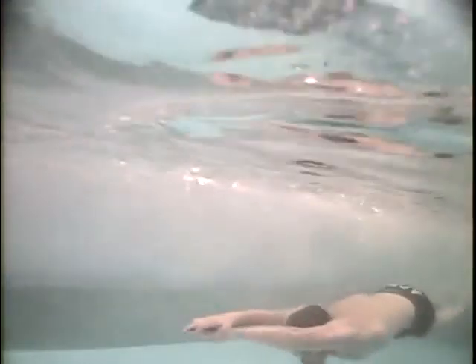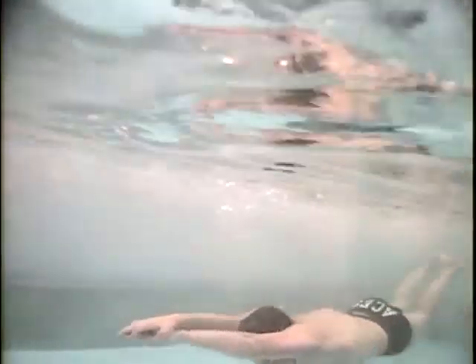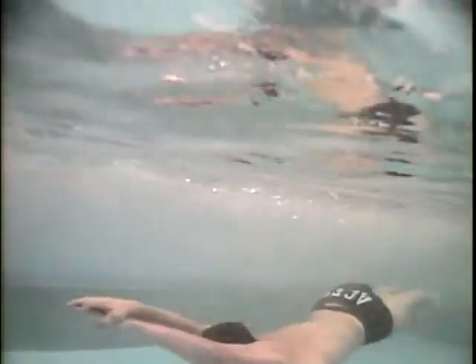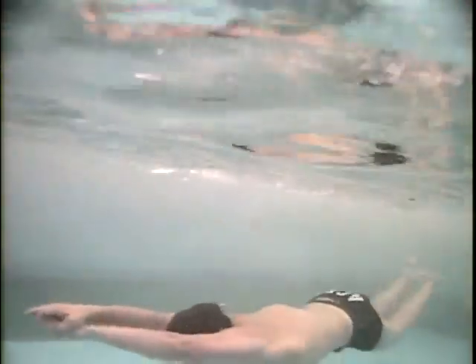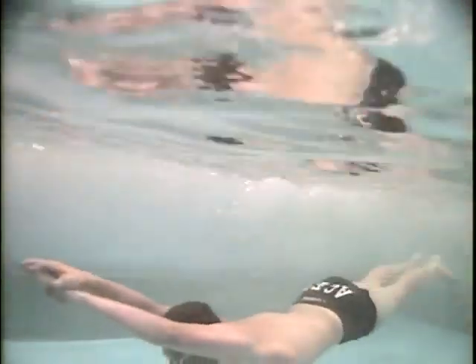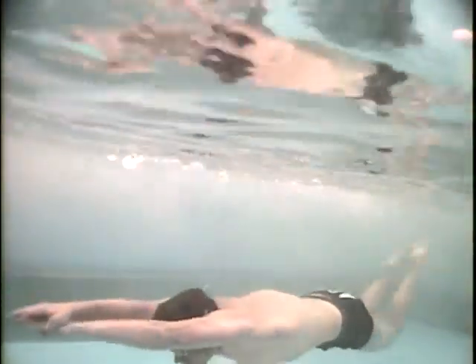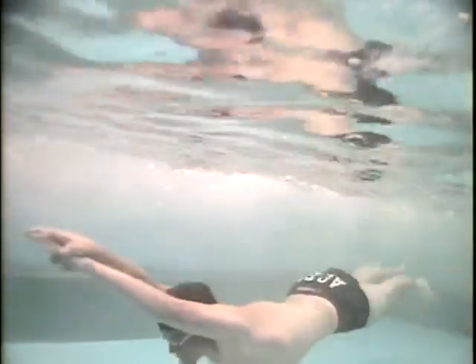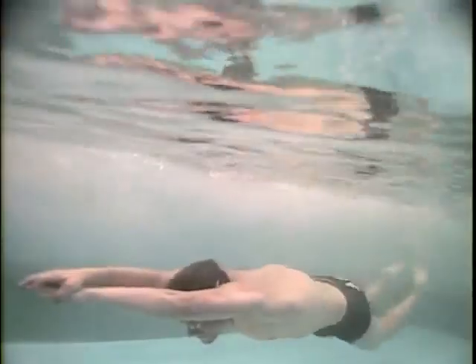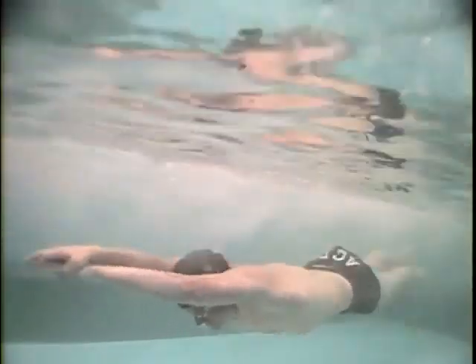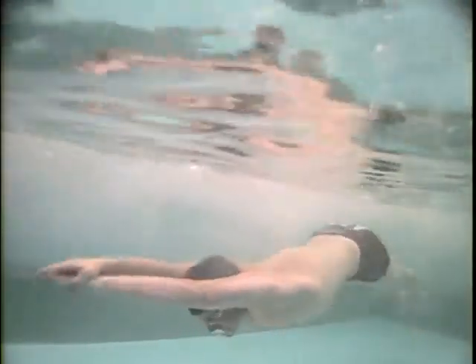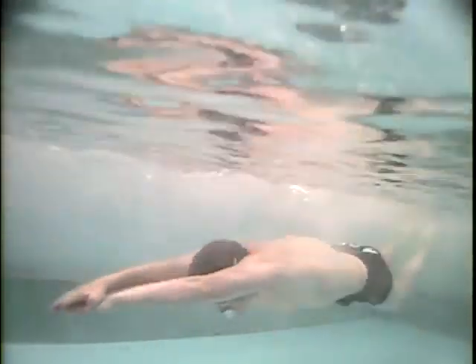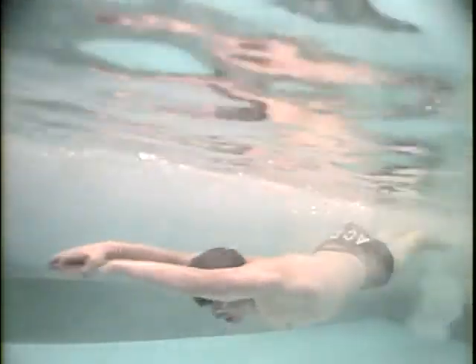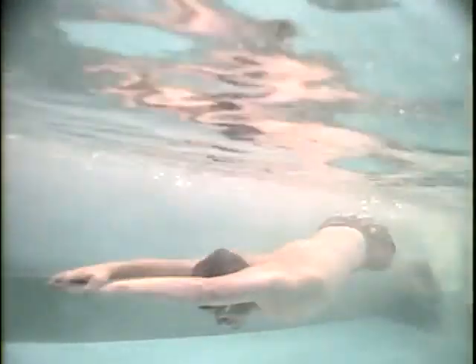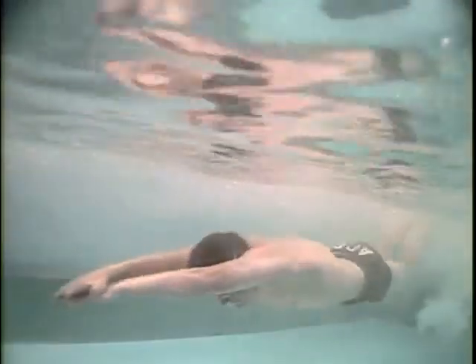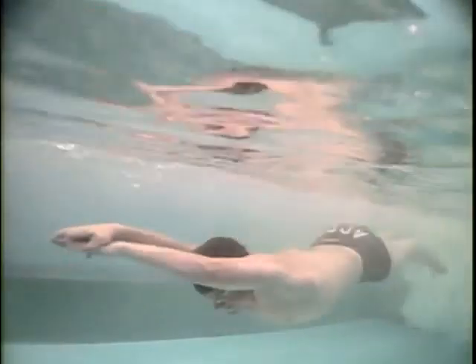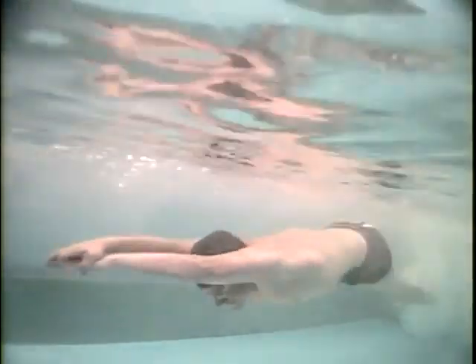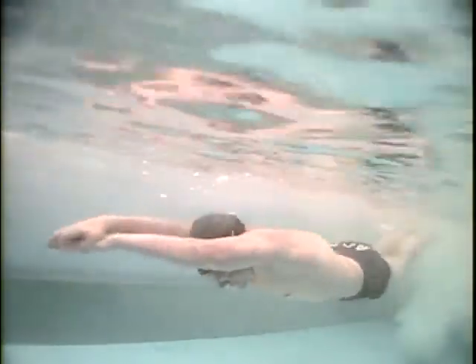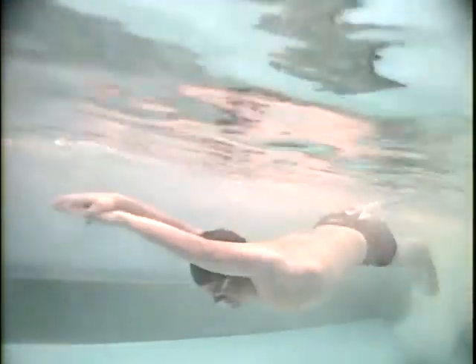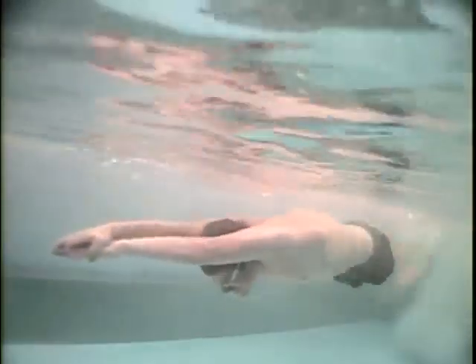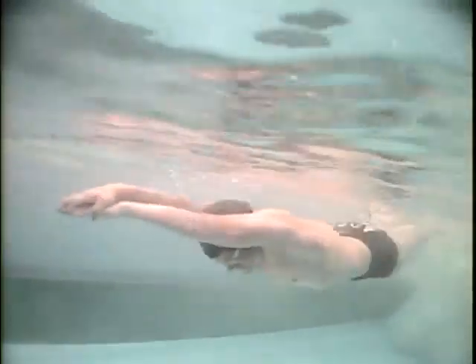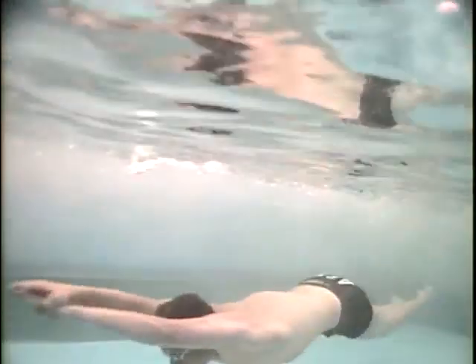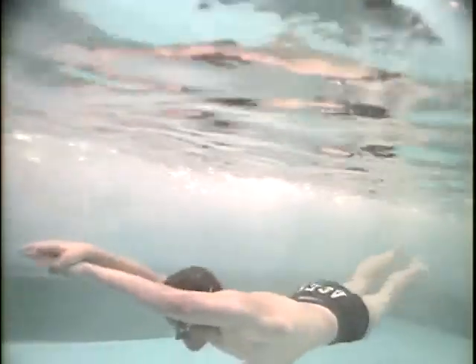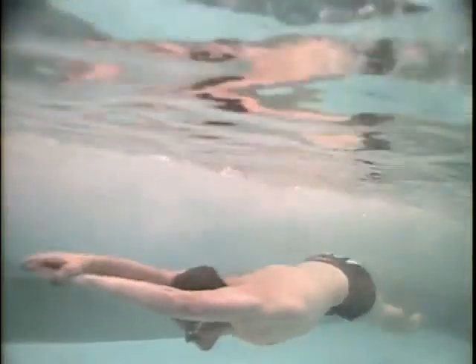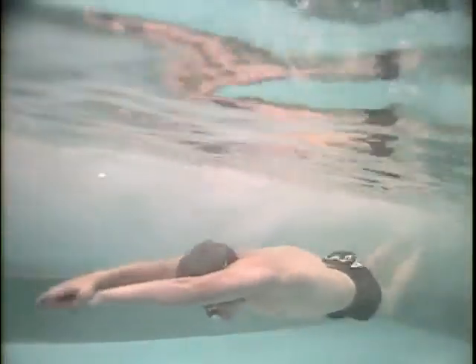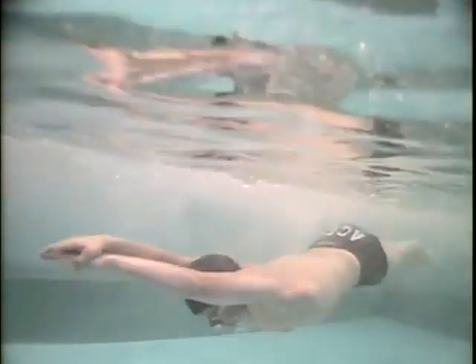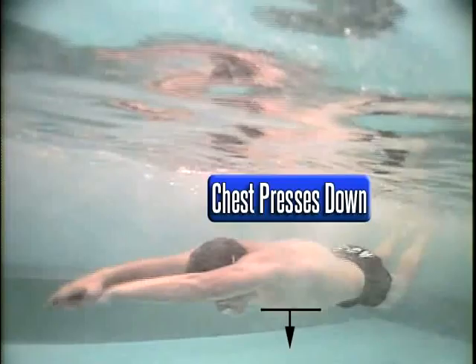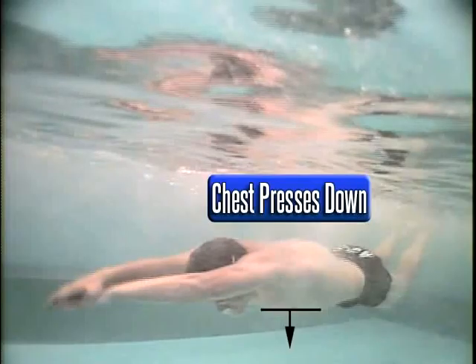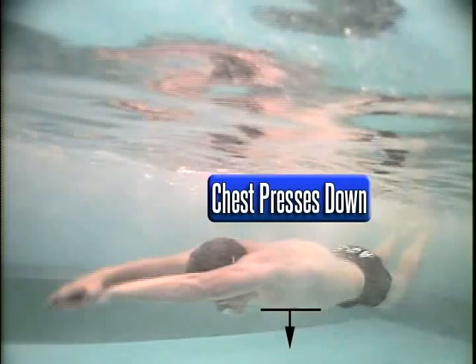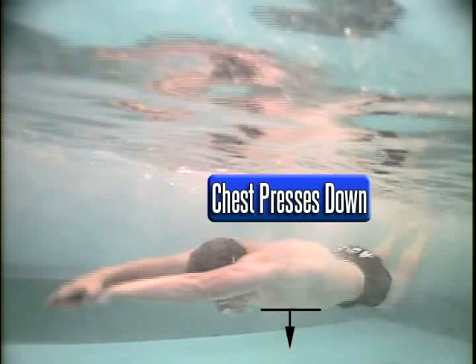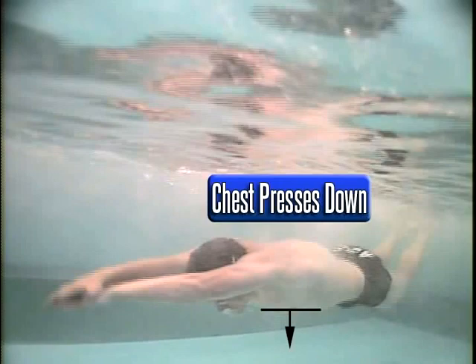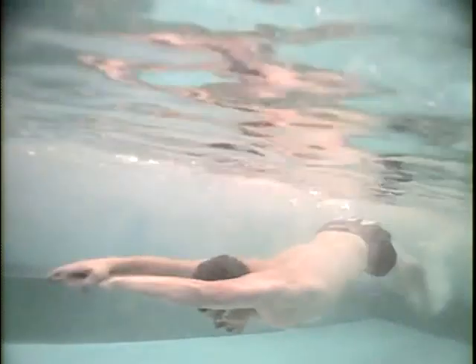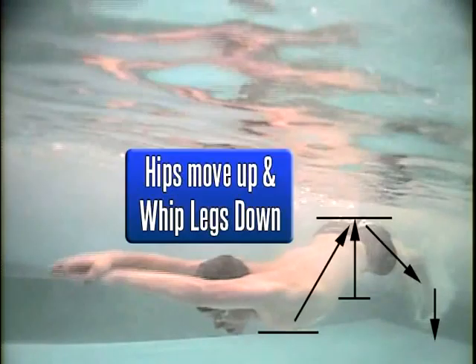In dolphin kick, how a swimmer uses their core is more important than how they use their legs. When a dolphin kick is performed correctly, the swimmer's body cracks like a whip, creating a wave of power that starts at their chest and increases as it travels down through their feet.